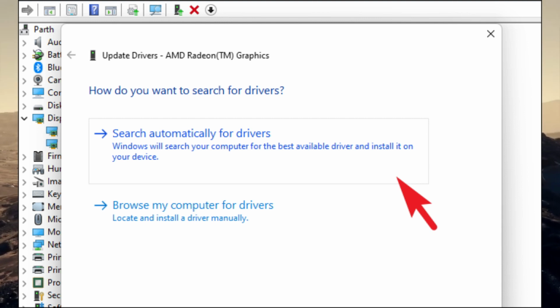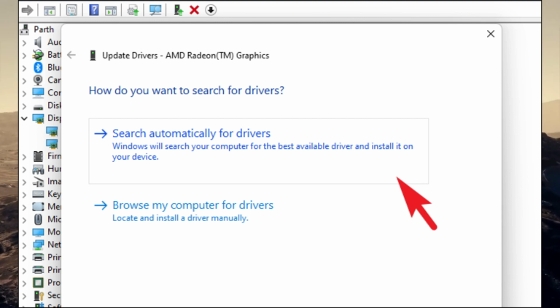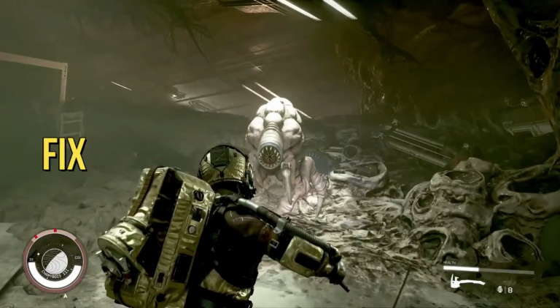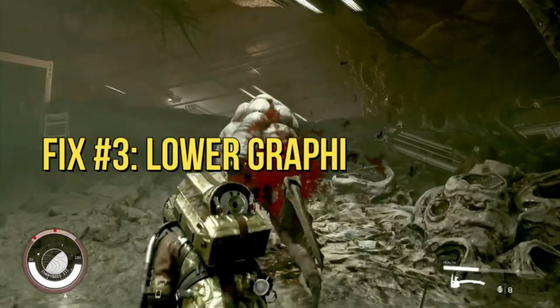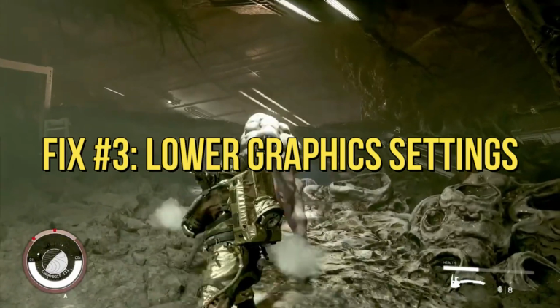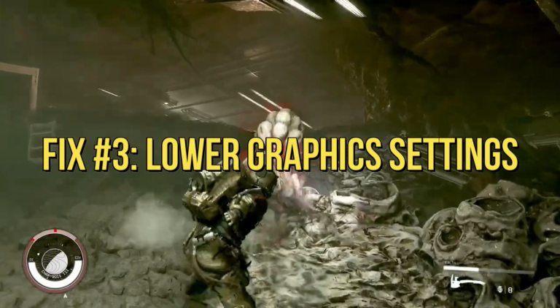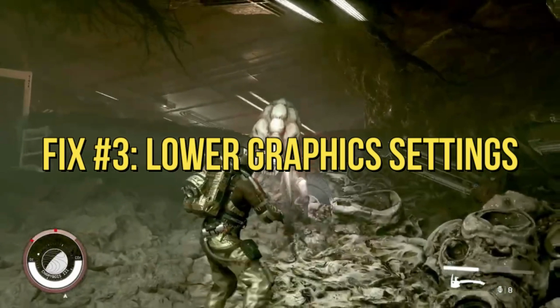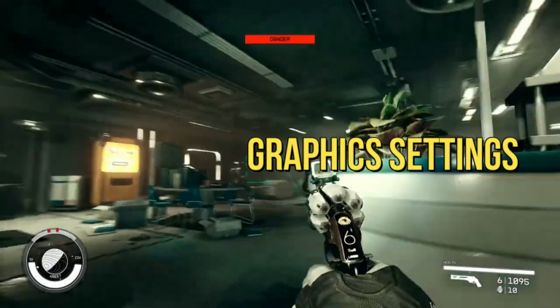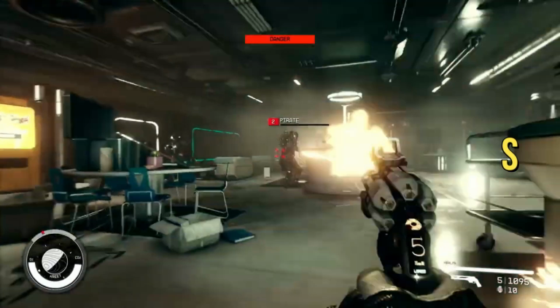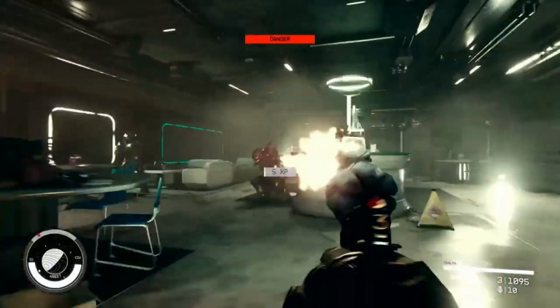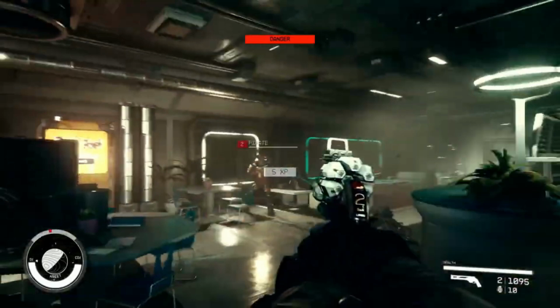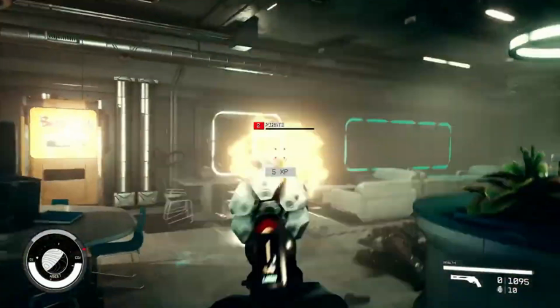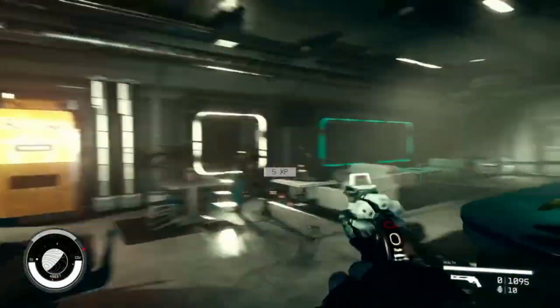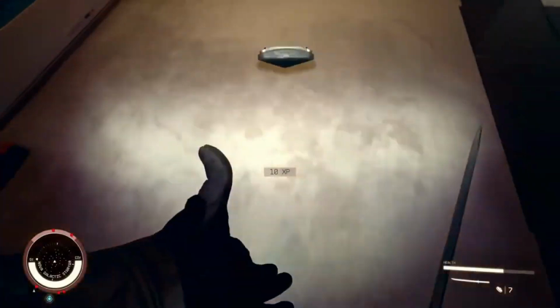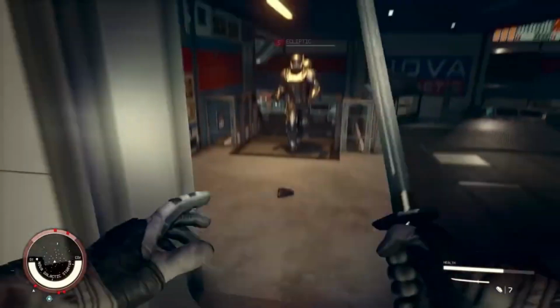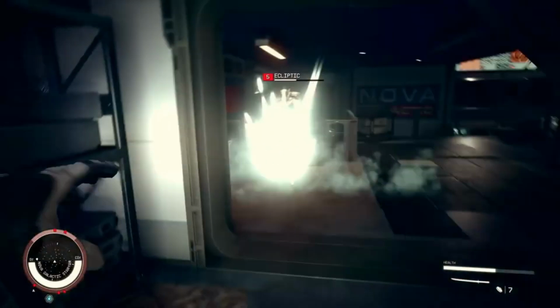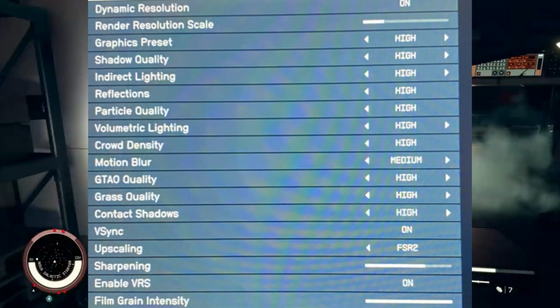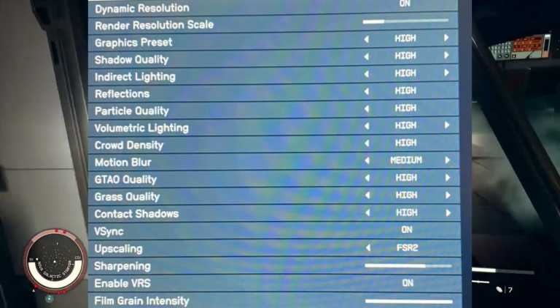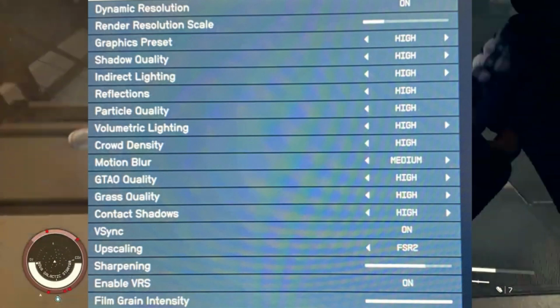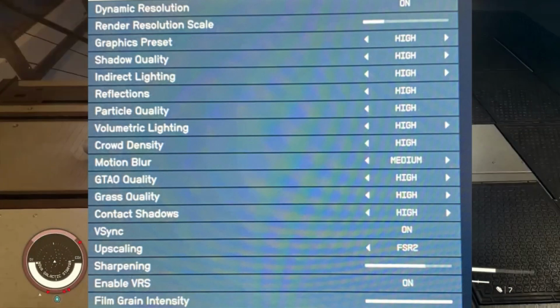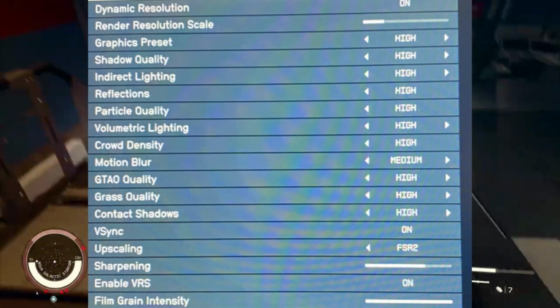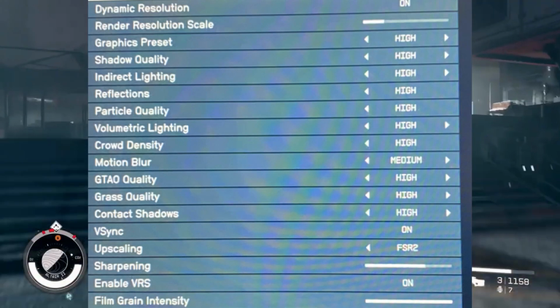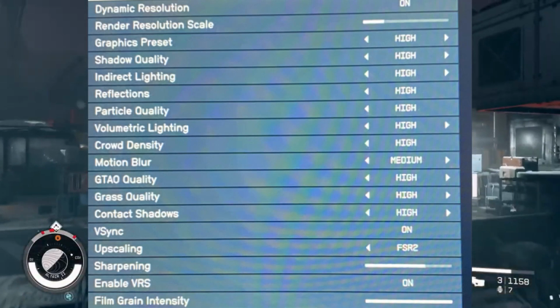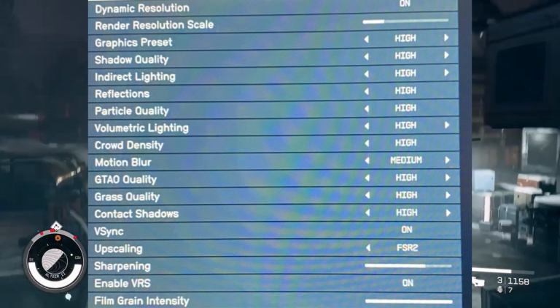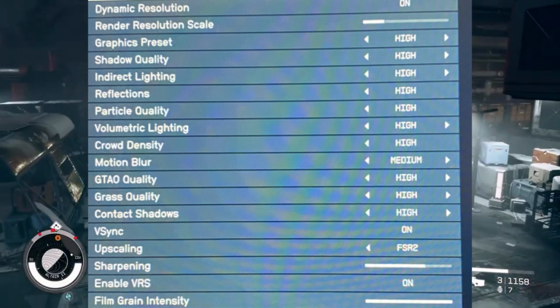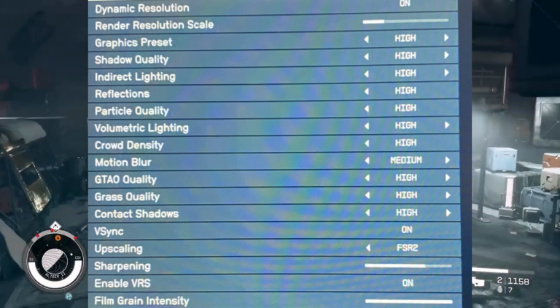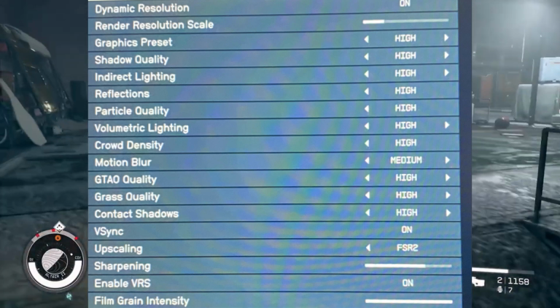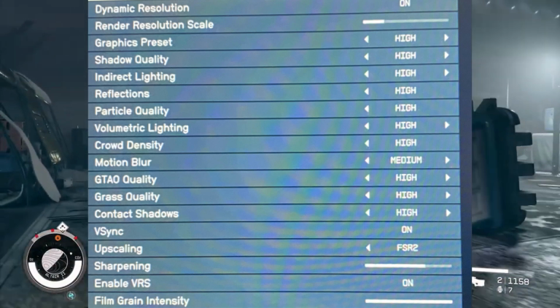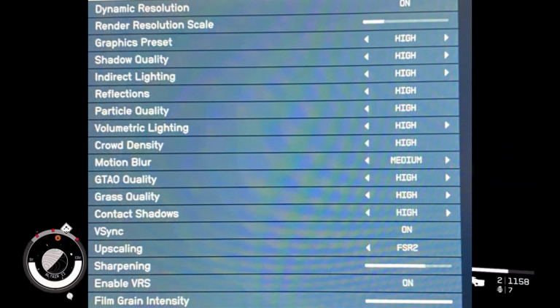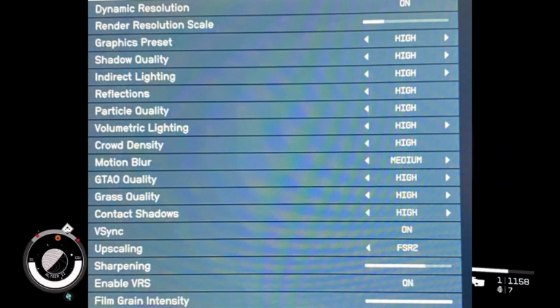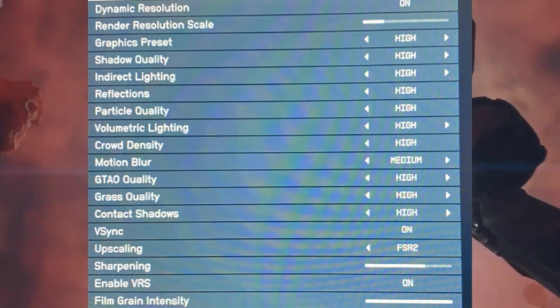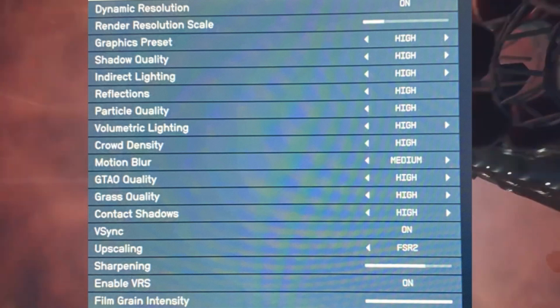Adjust your in-game settings. Lower the graphics settings within the game's options menu. Reducing settings like texture quality, shadow quality, and anti-aliasing can alleviate the strain on your hardware and potentially mitigate crashes.